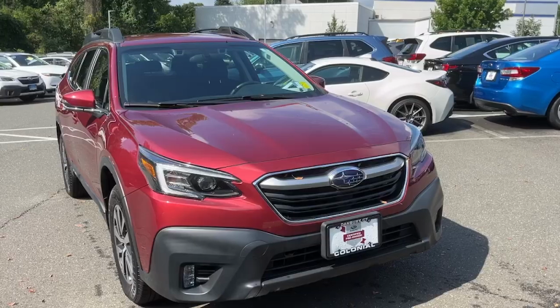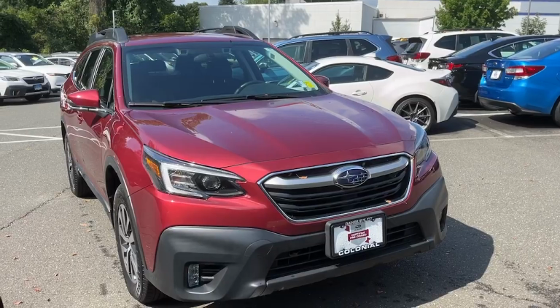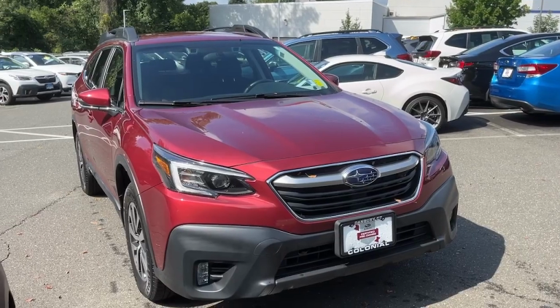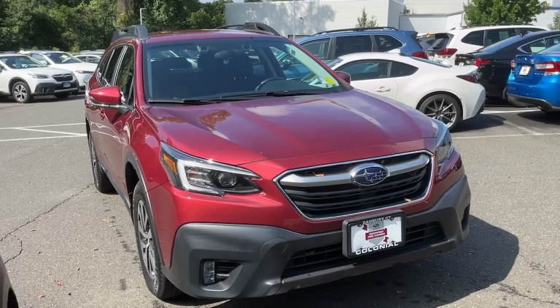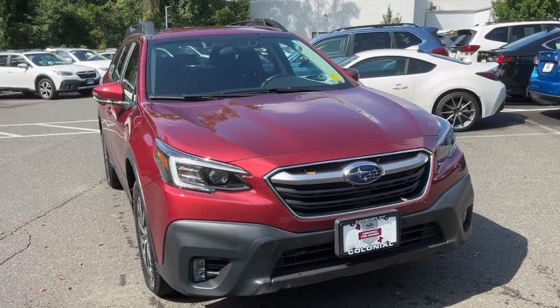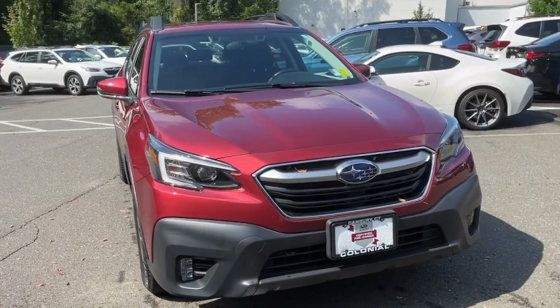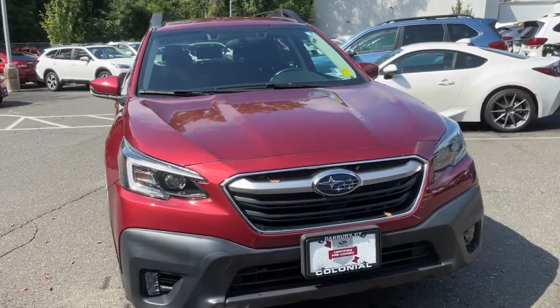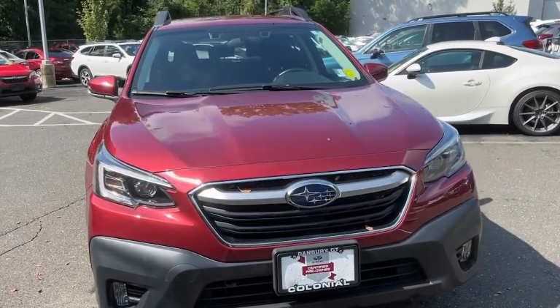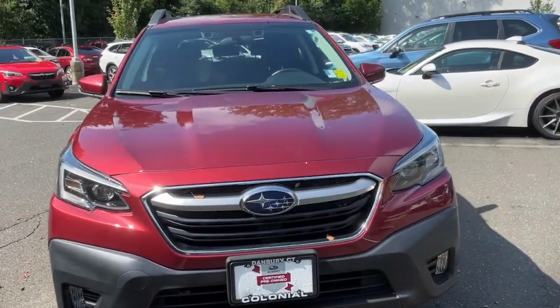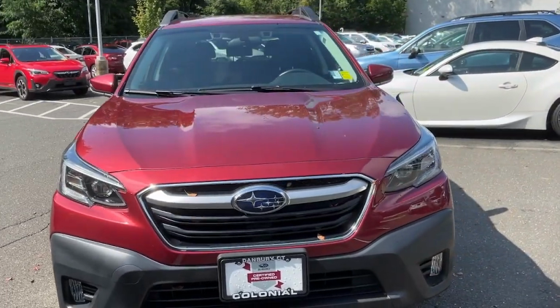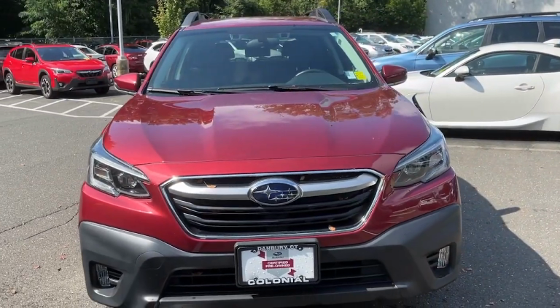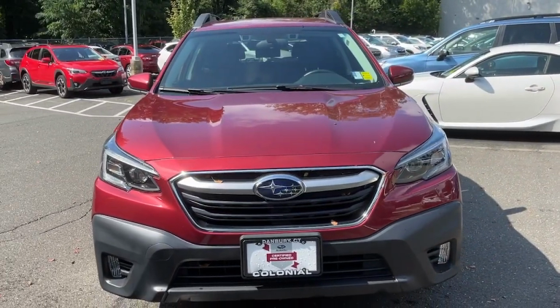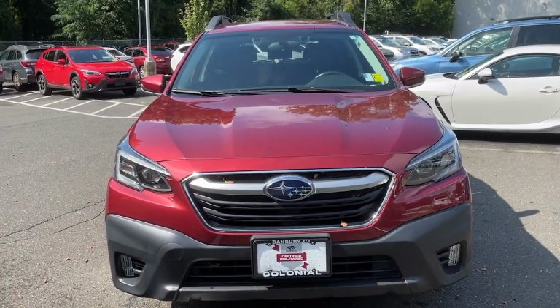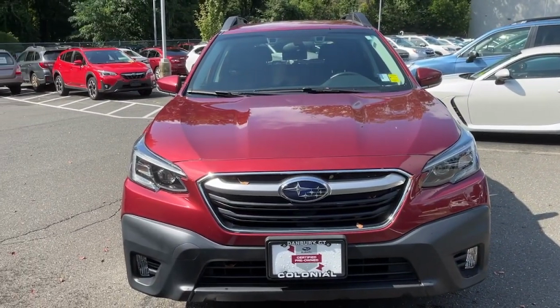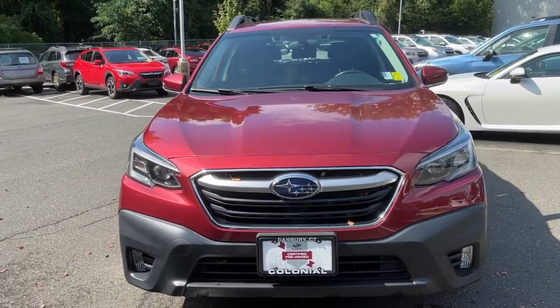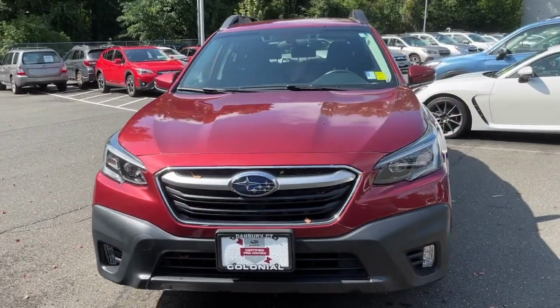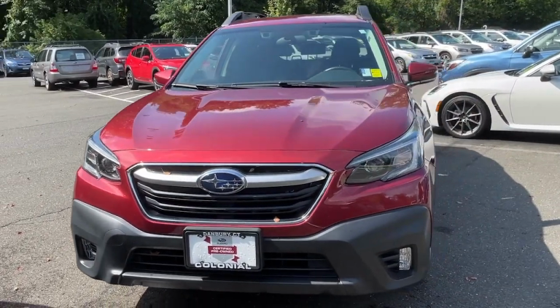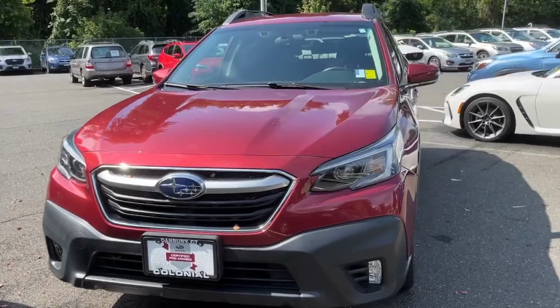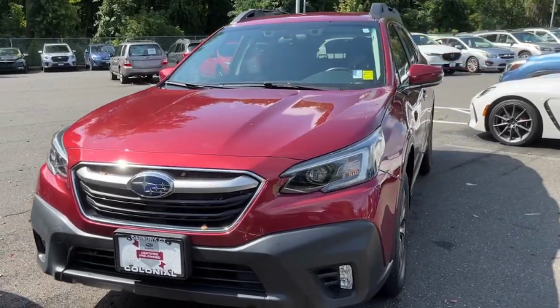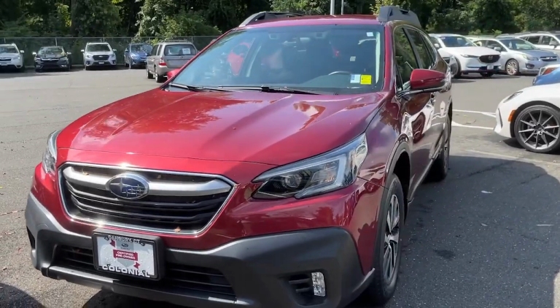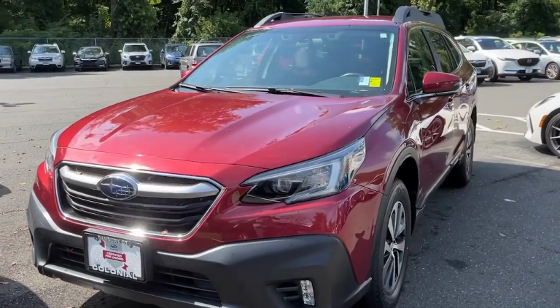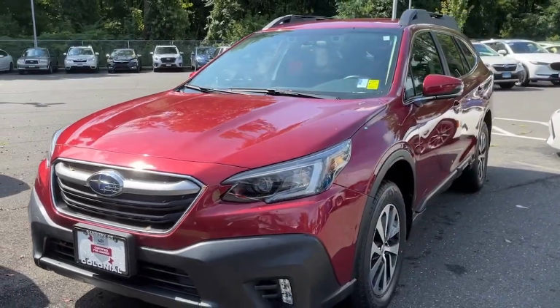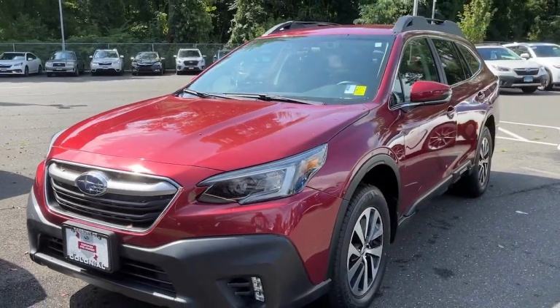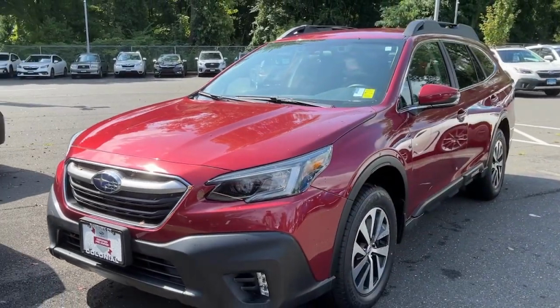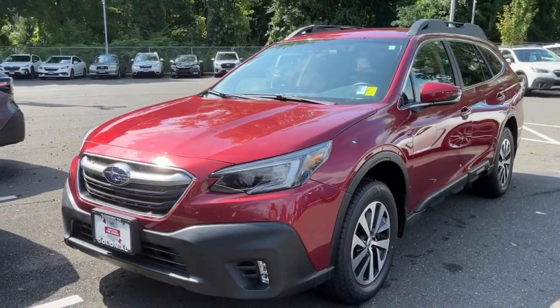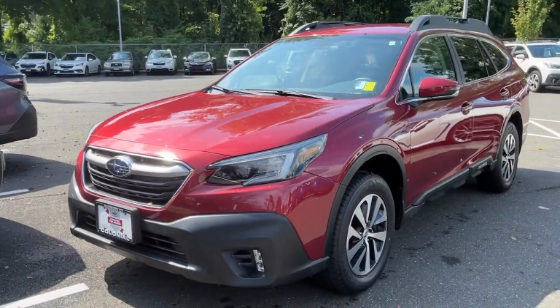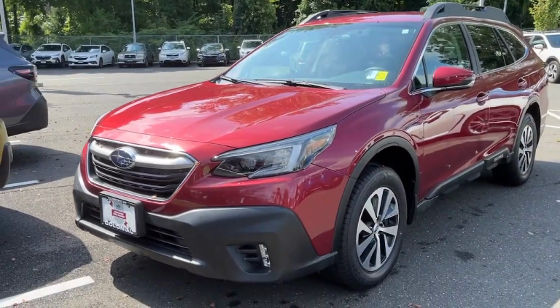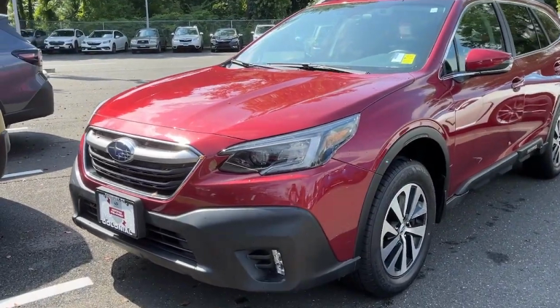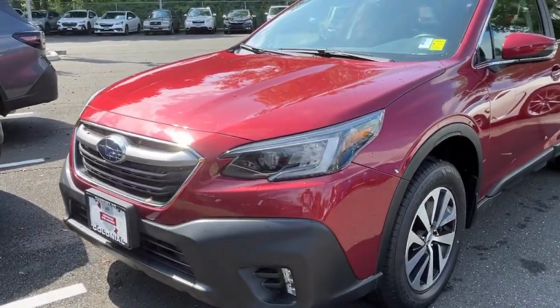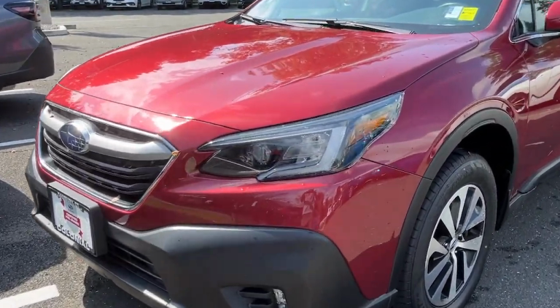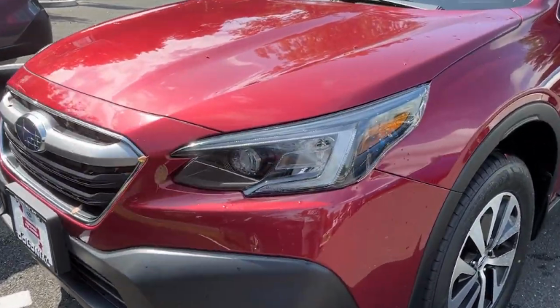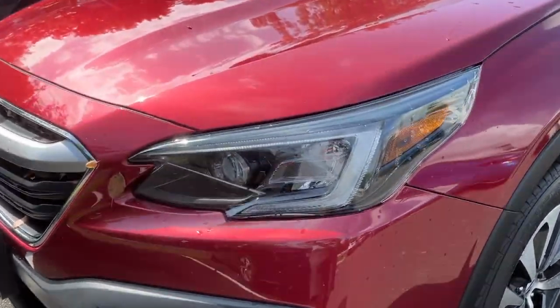Get into a car with value. 2022 Subaru Outback, with less than 25,000 miles on the odometer — this vehicle stands out from the rest.